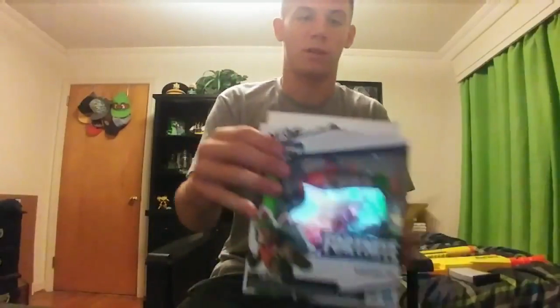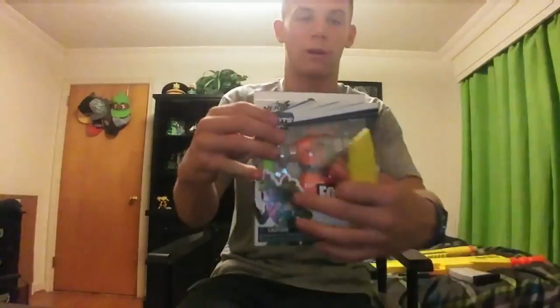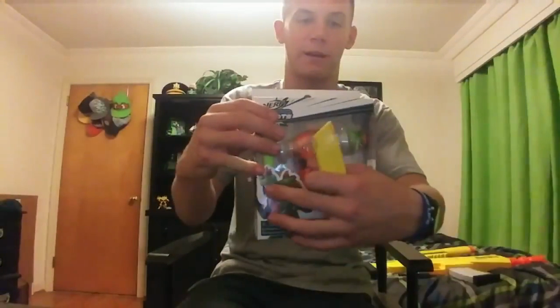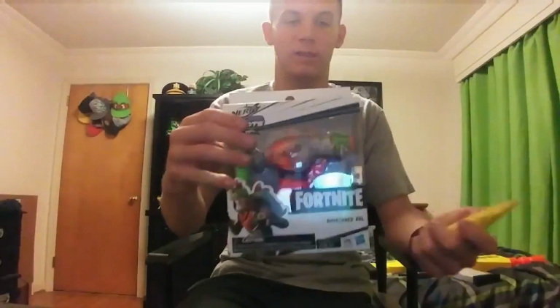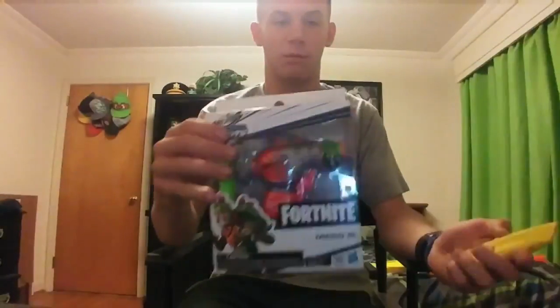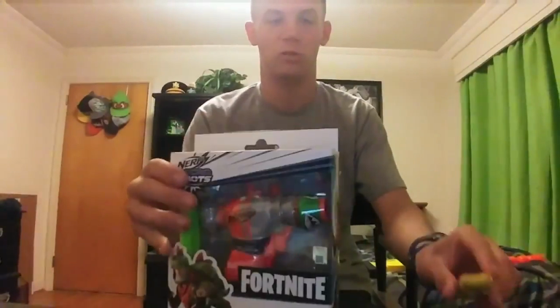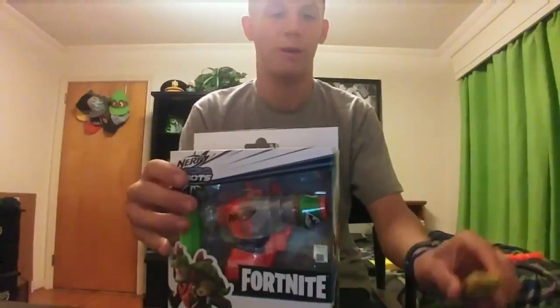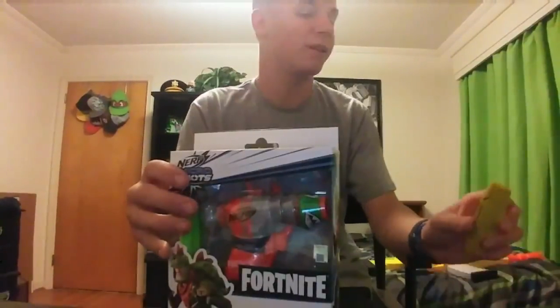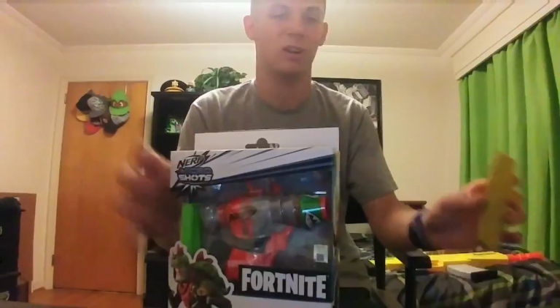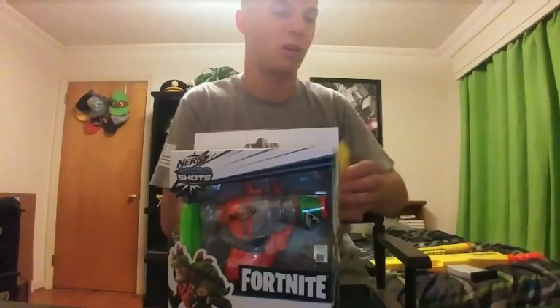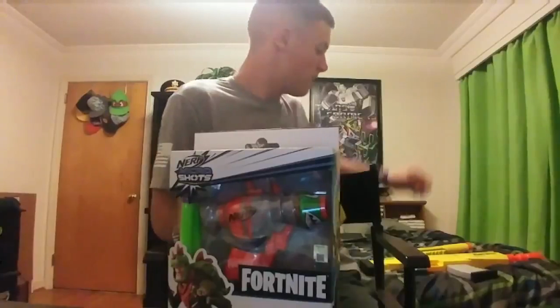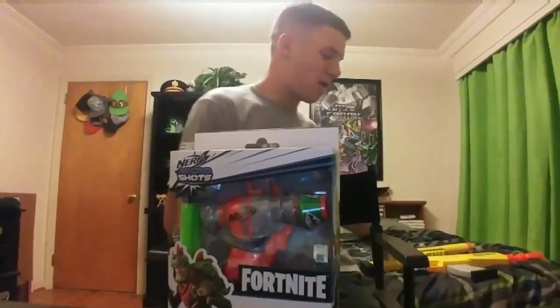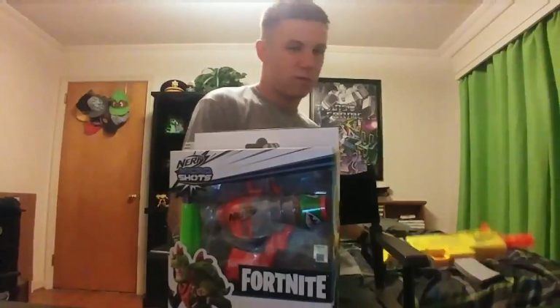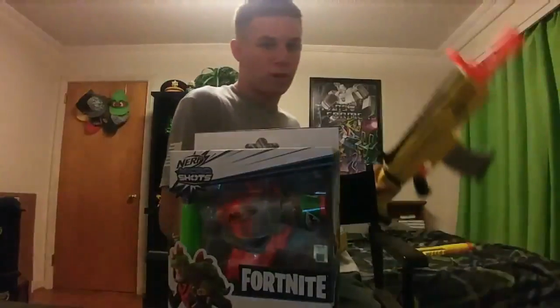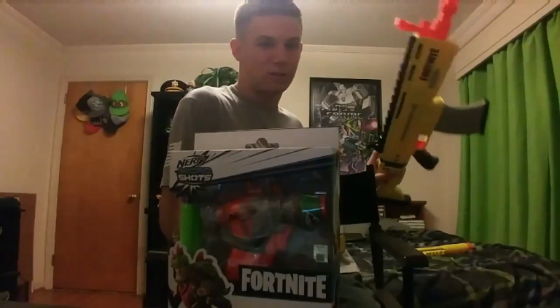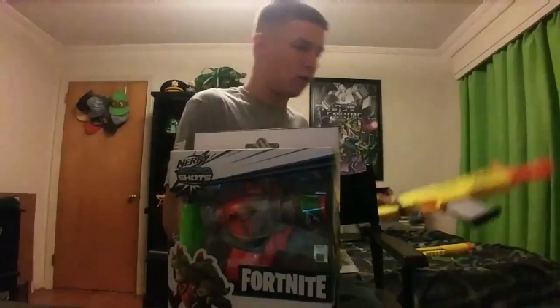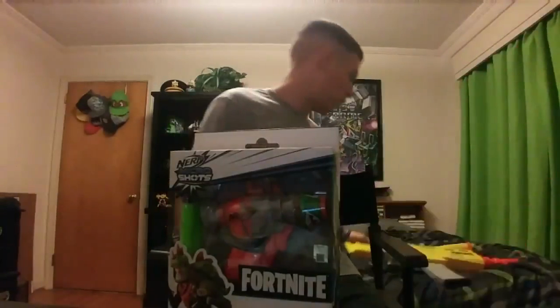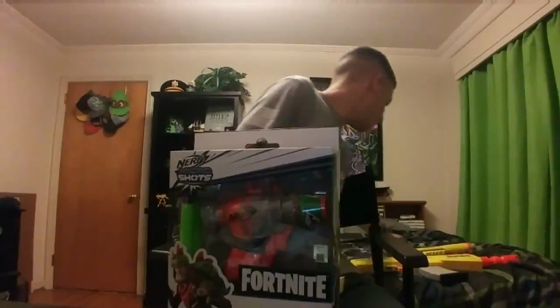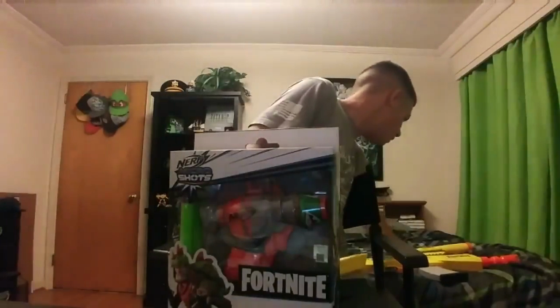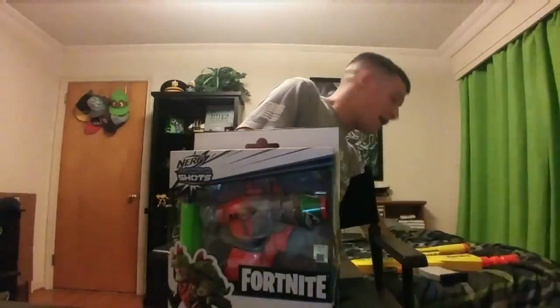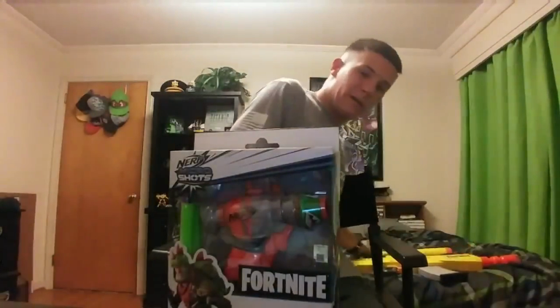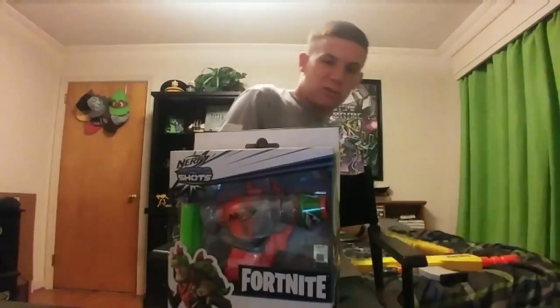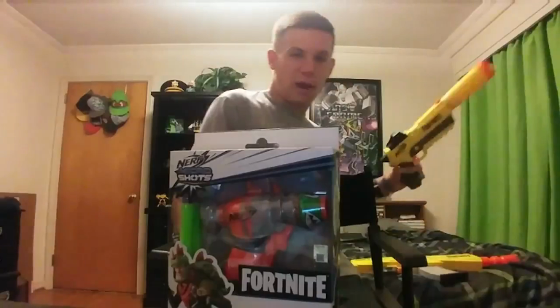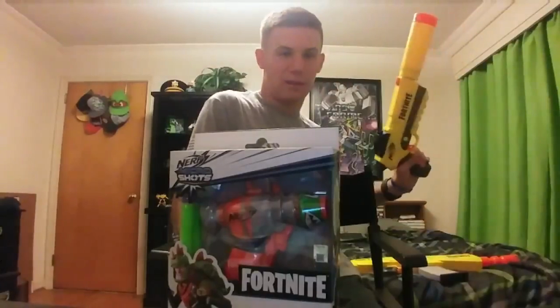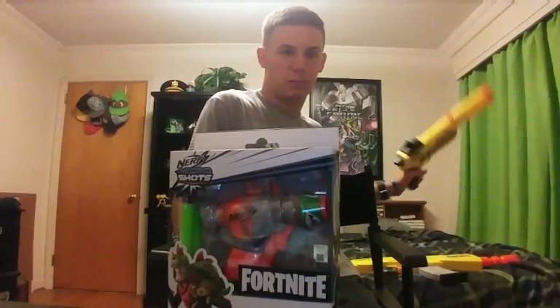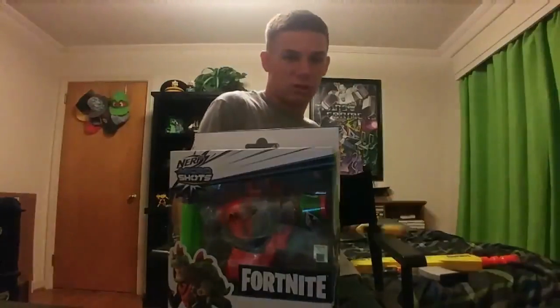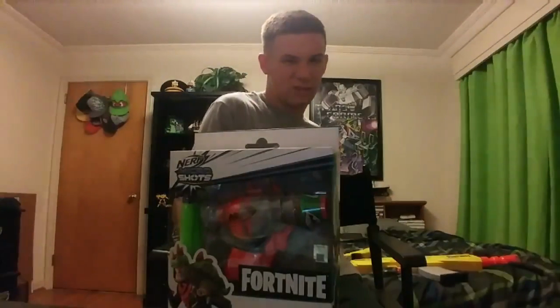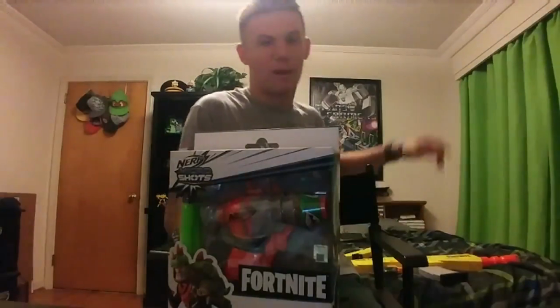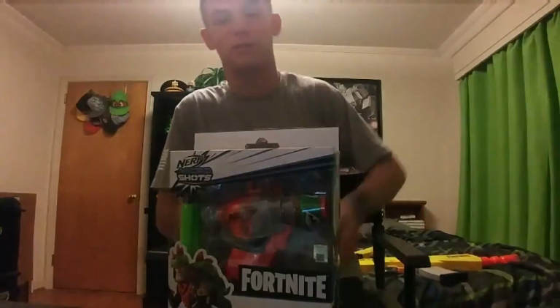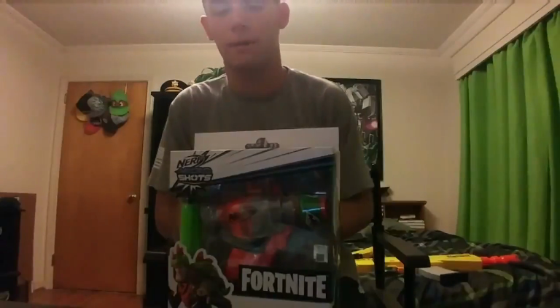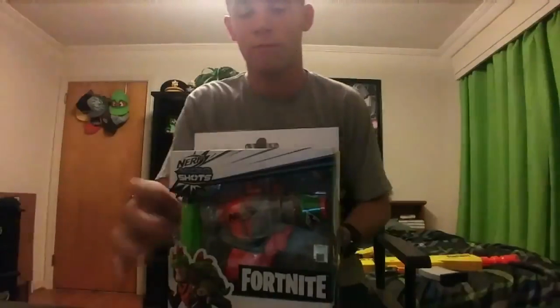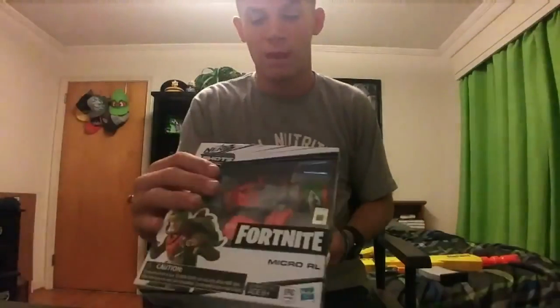Now we have previously taken a look at the Nerf Fortnite ARL and not to be forgotten the SPL, so we're going to see how these micro shots hold up.